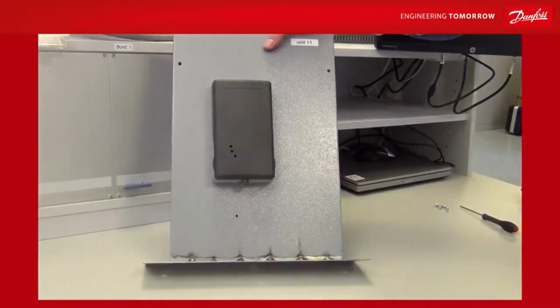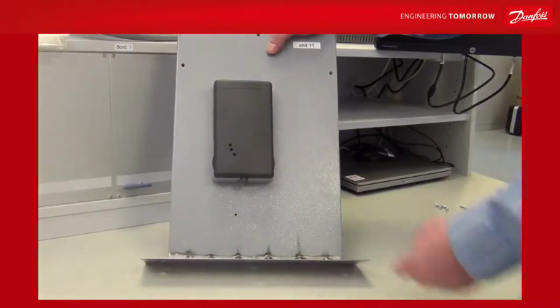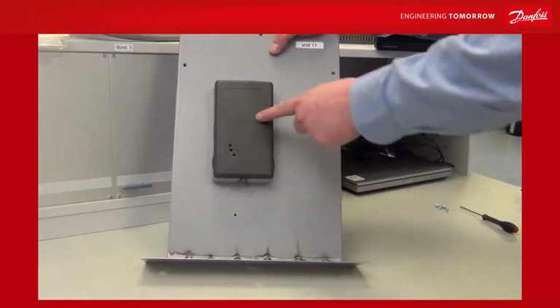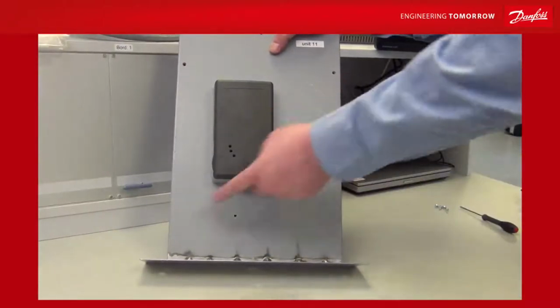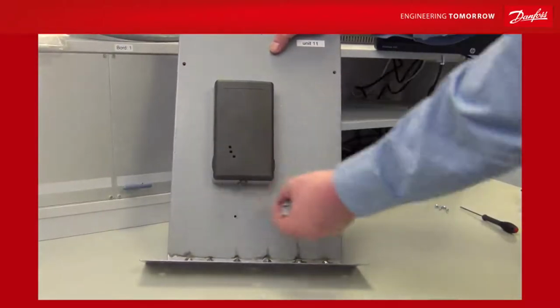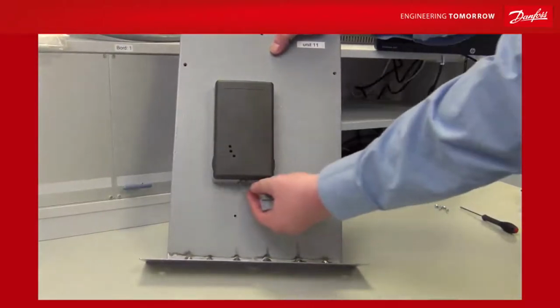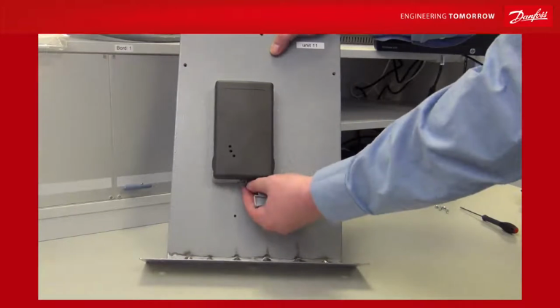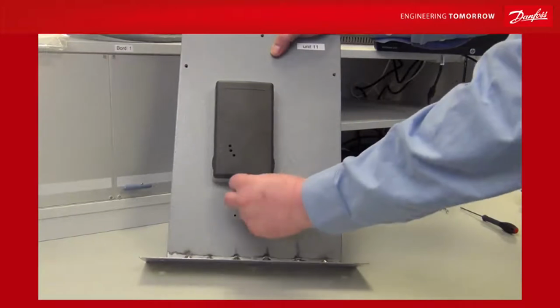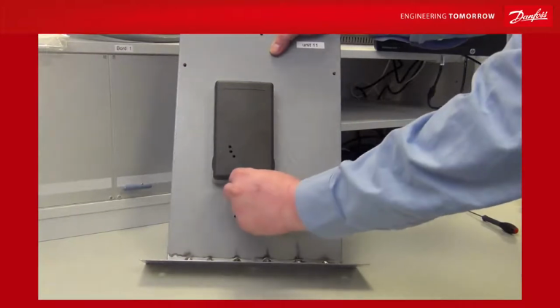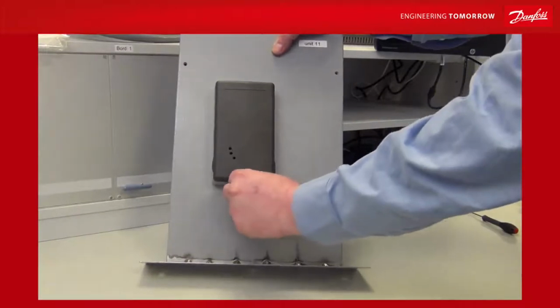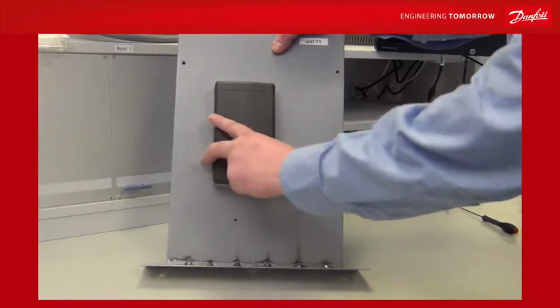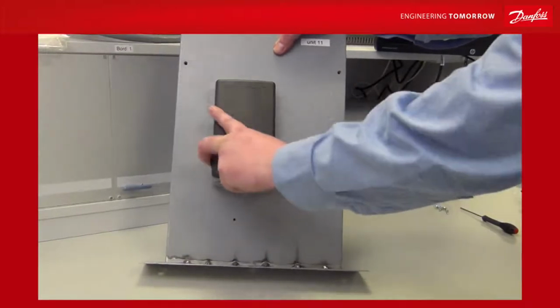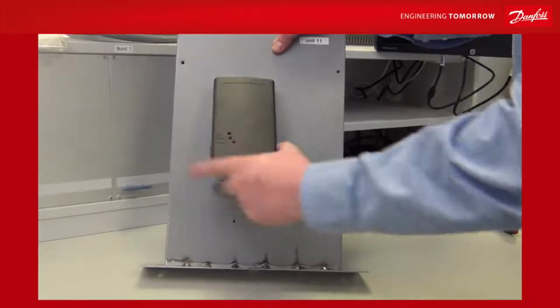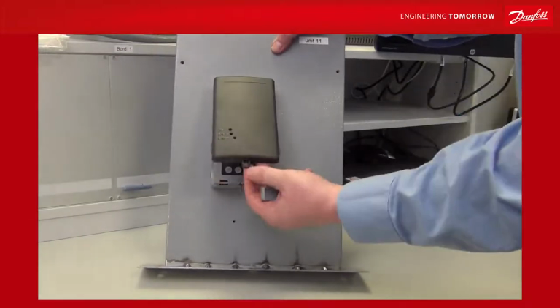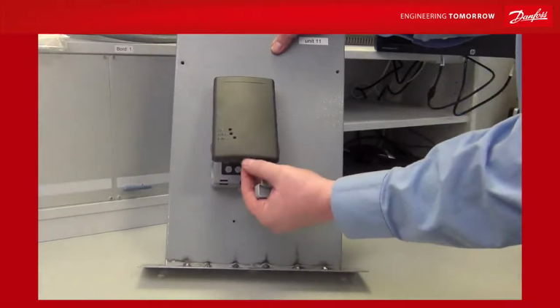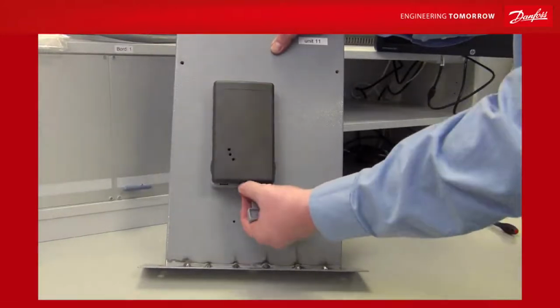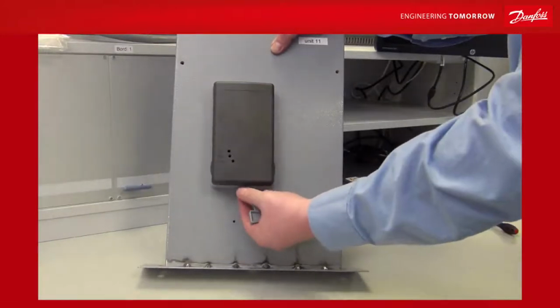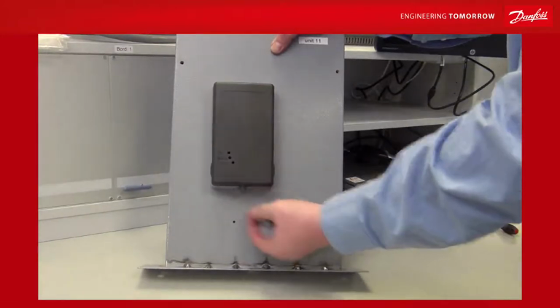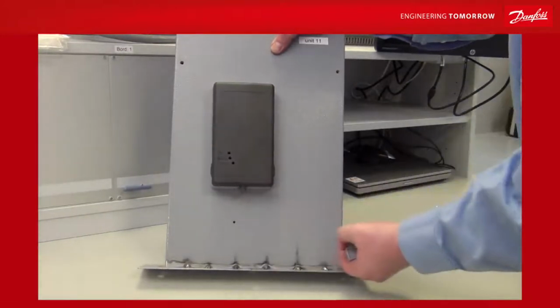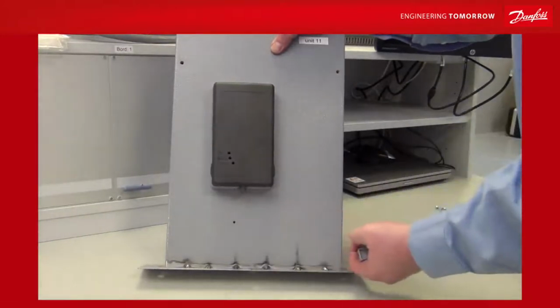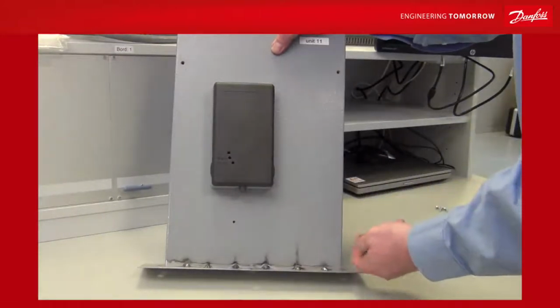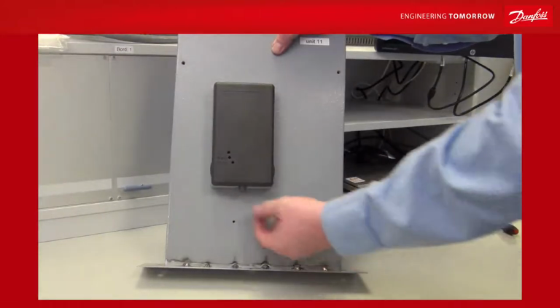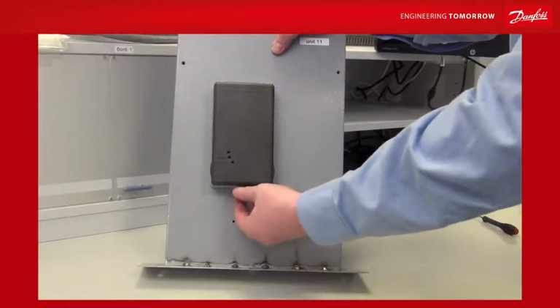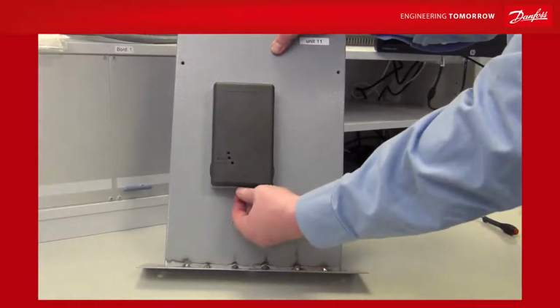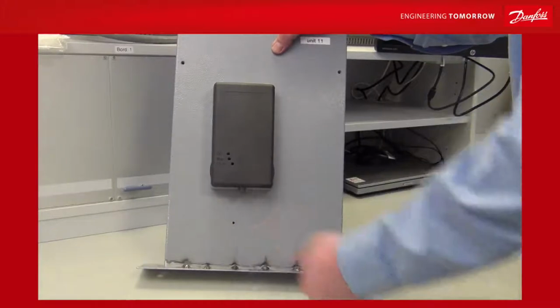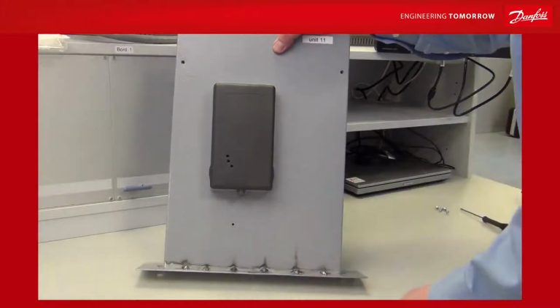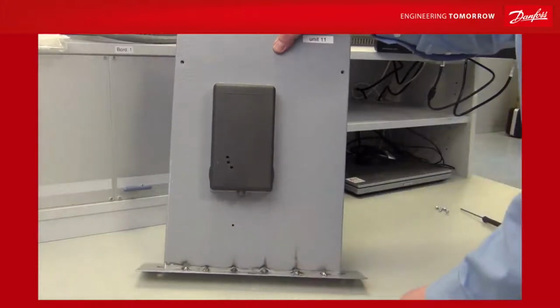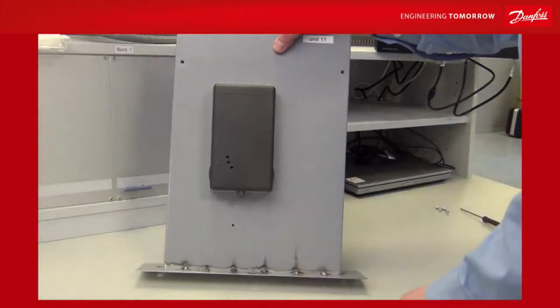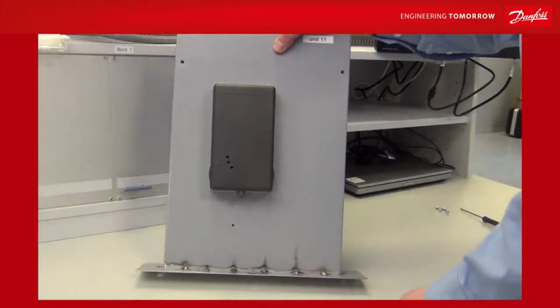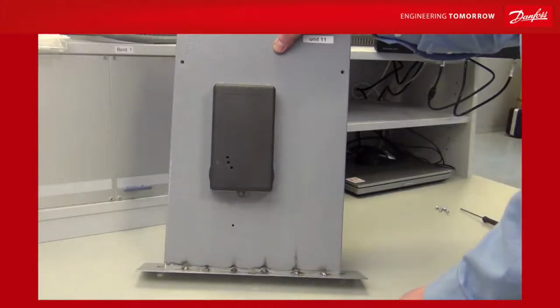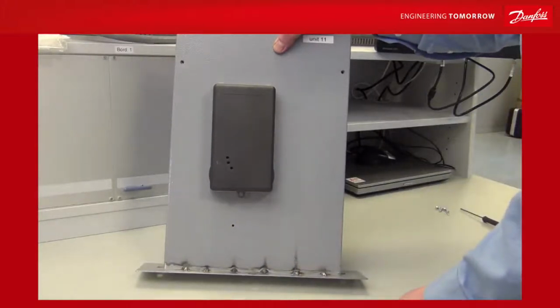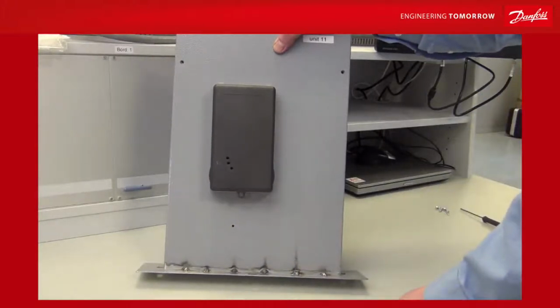At the bottom of the front, there is a small eye at the bottom where you can mount a padlock, so you can prevent unauthorized access to the unit.